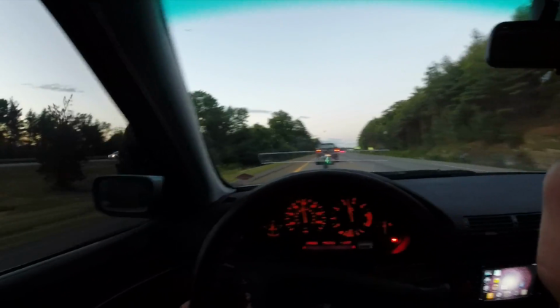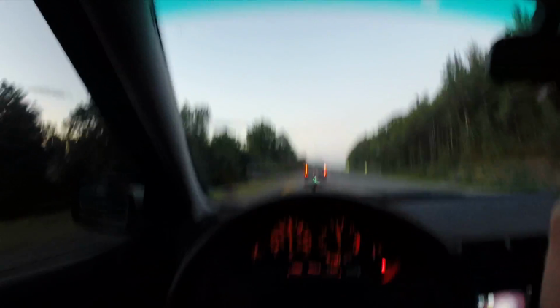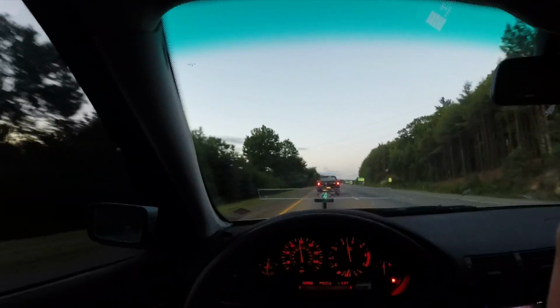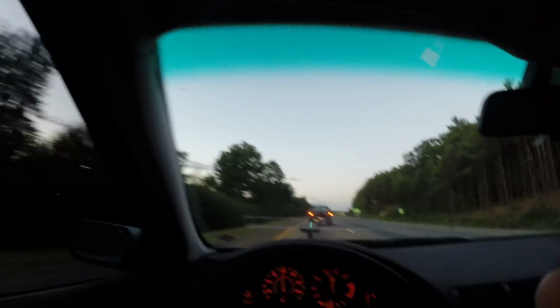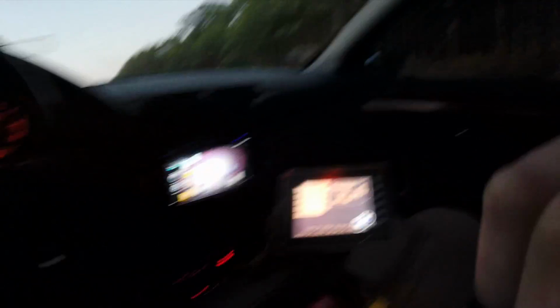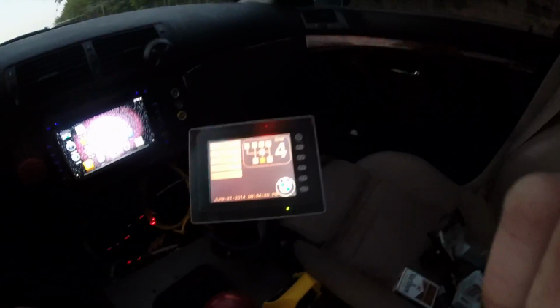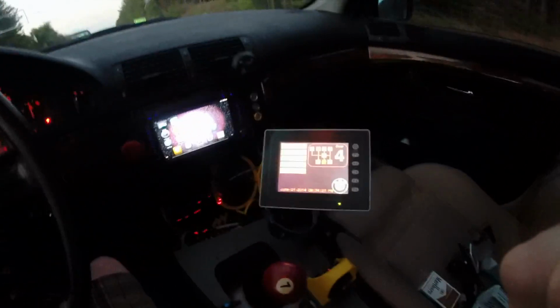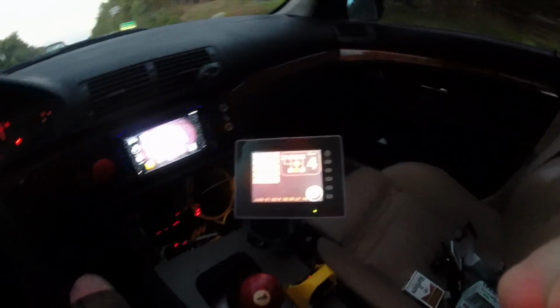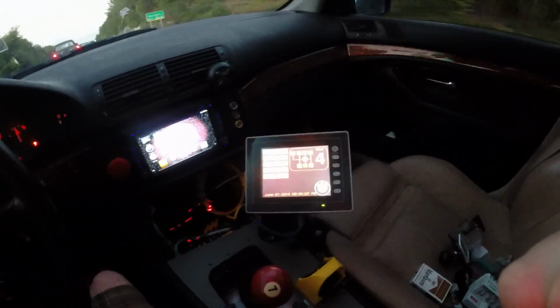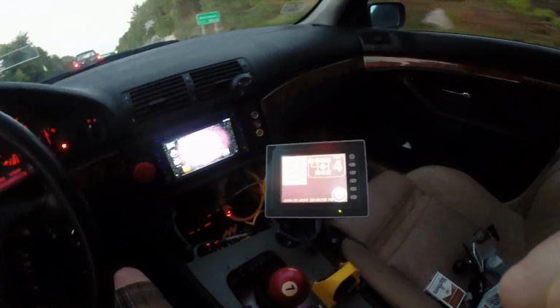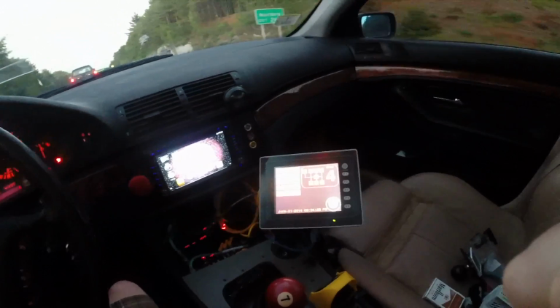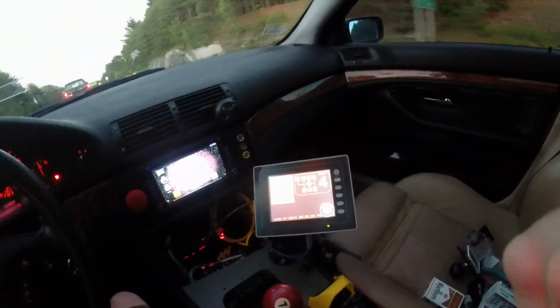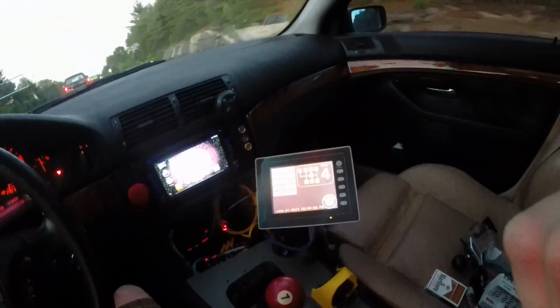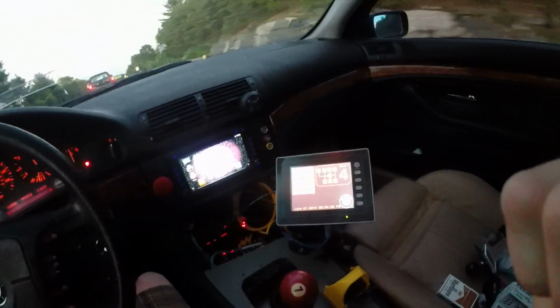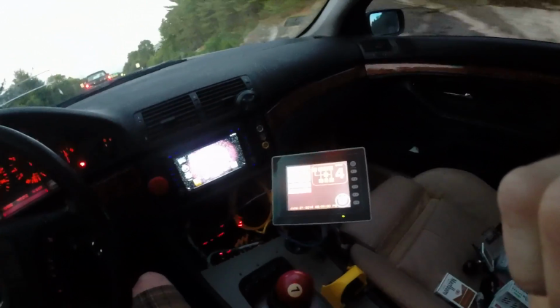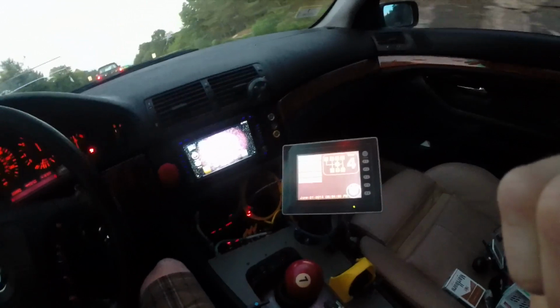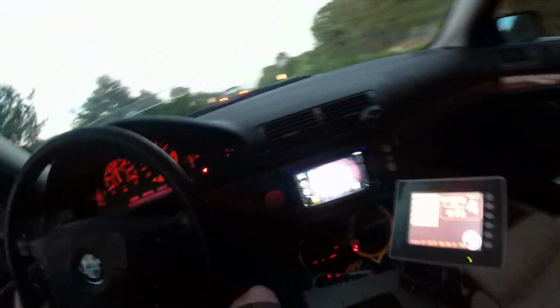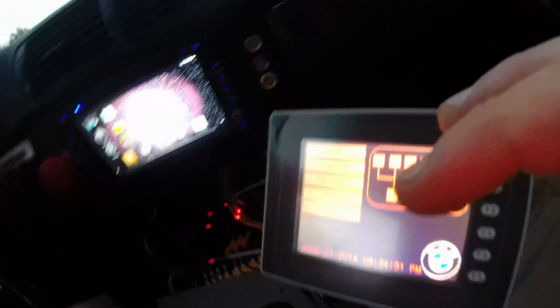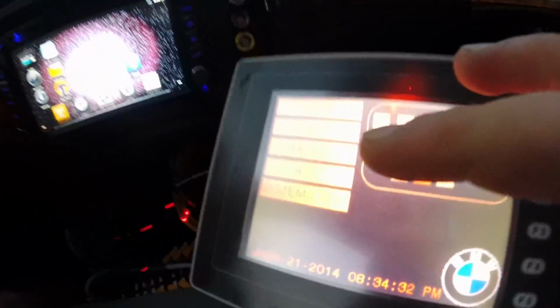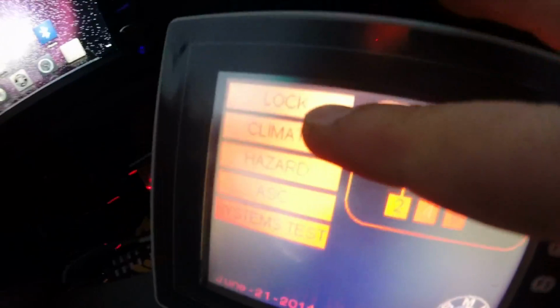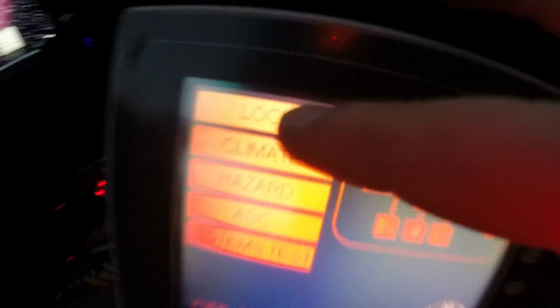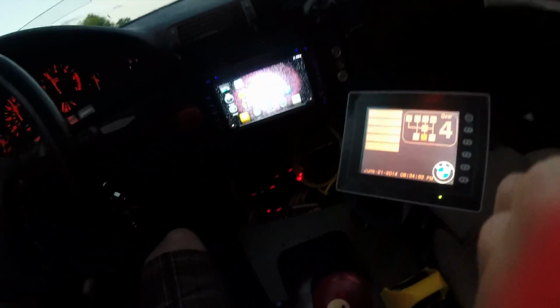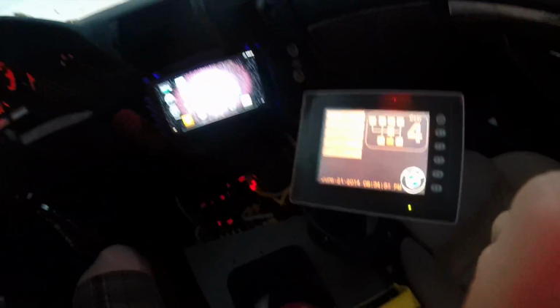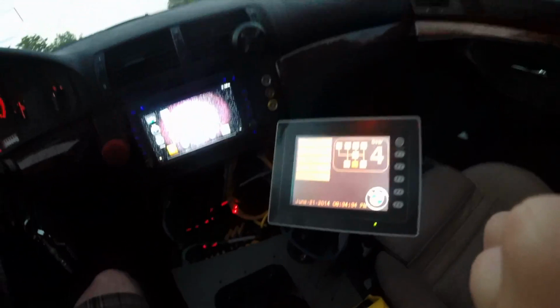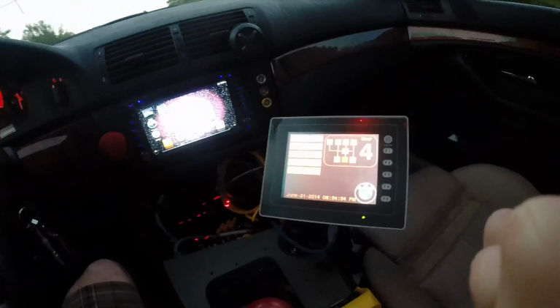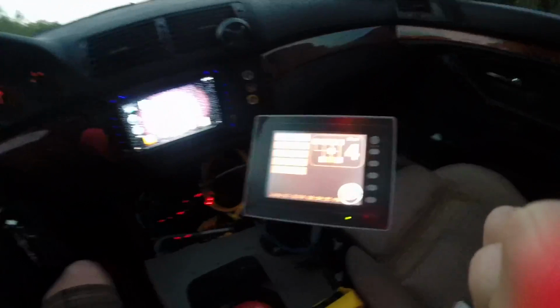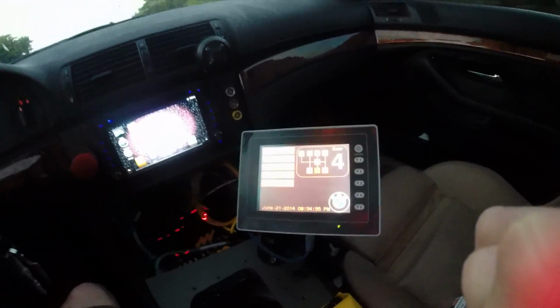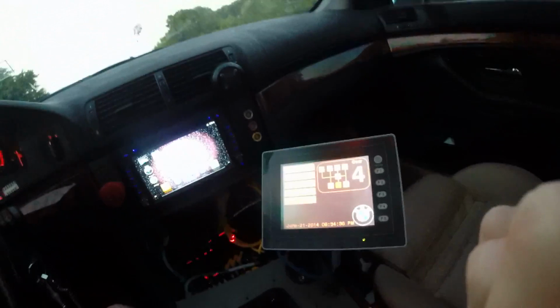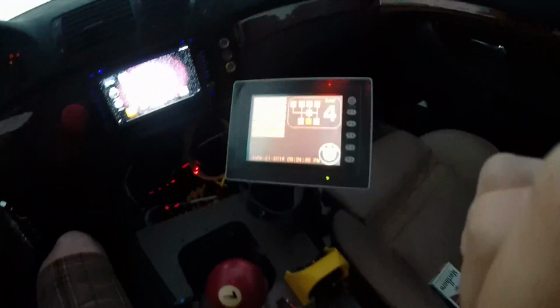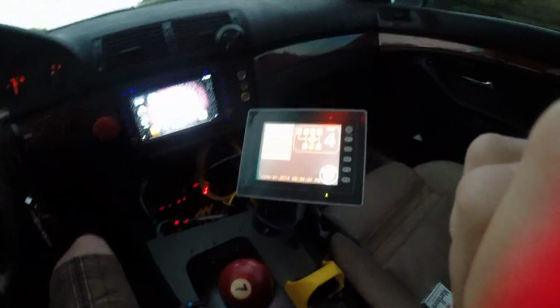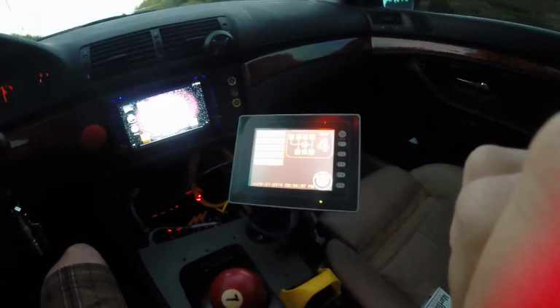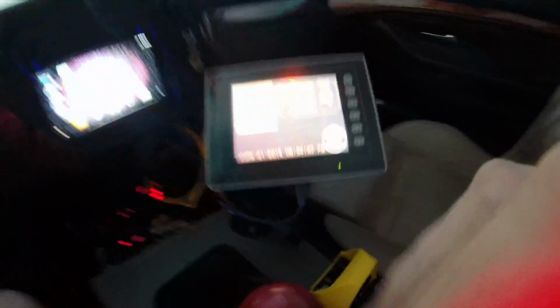We can fork the gear right now, as you can see on my control system right there. All the way — this actually does work, so we're going to shift up to 5th right now.